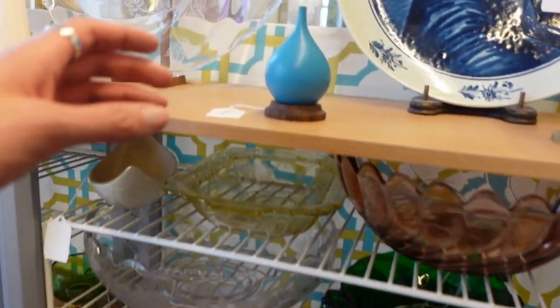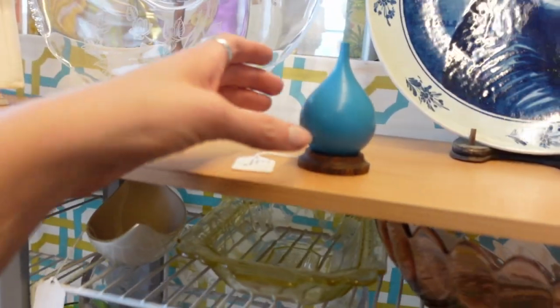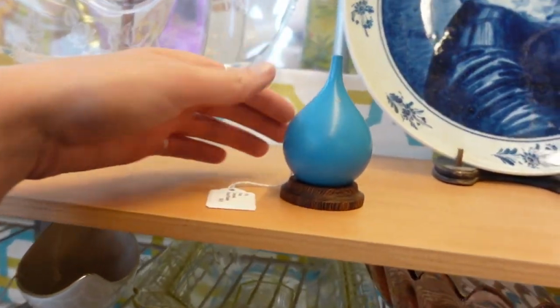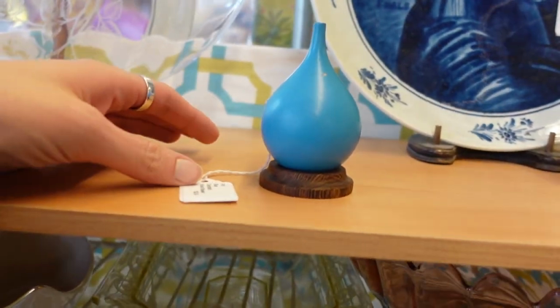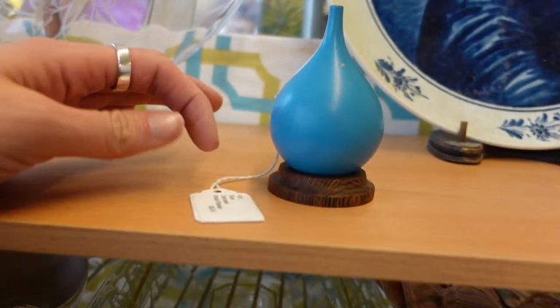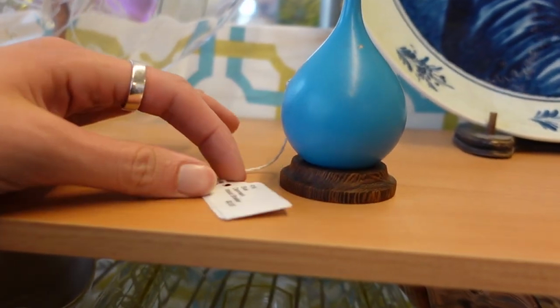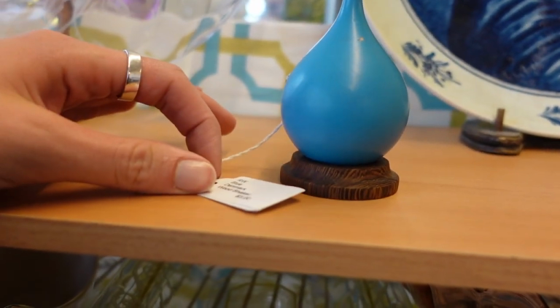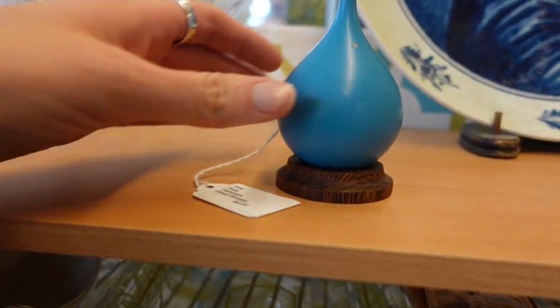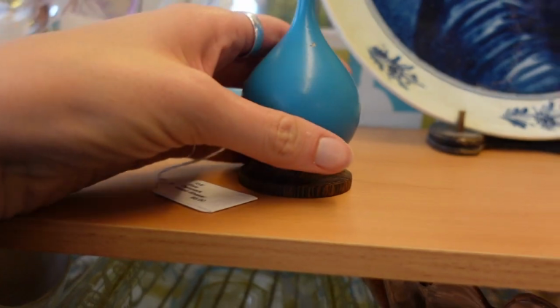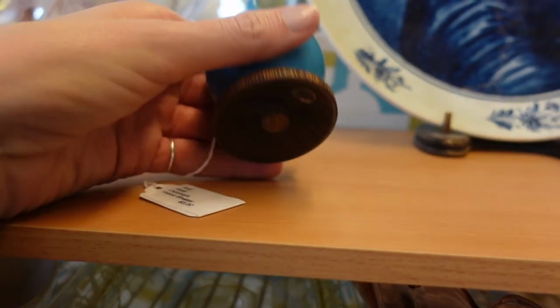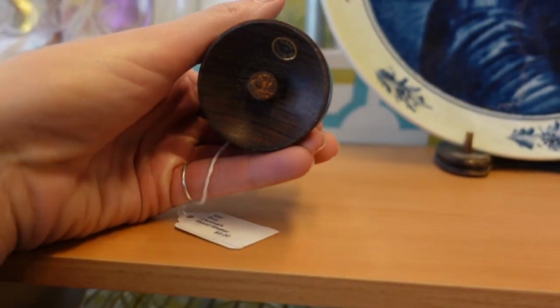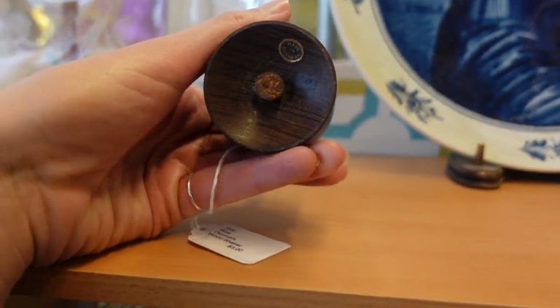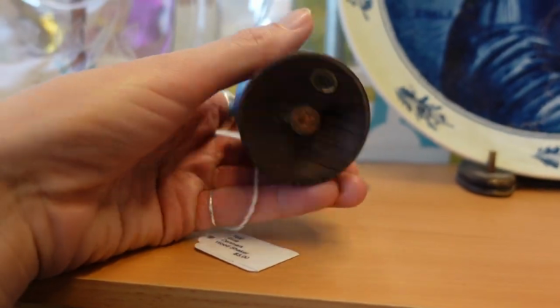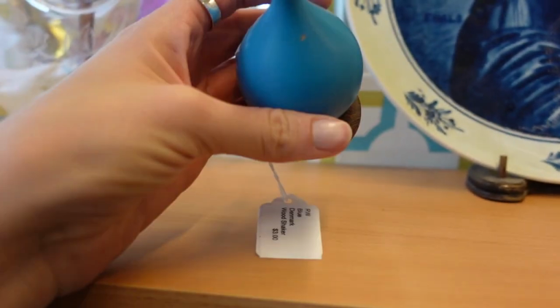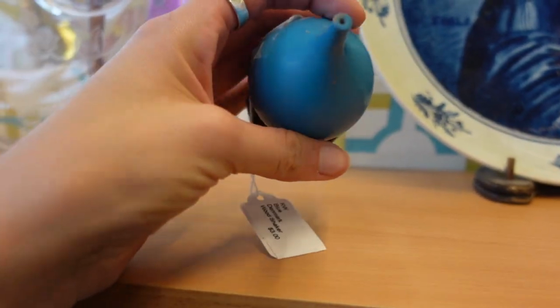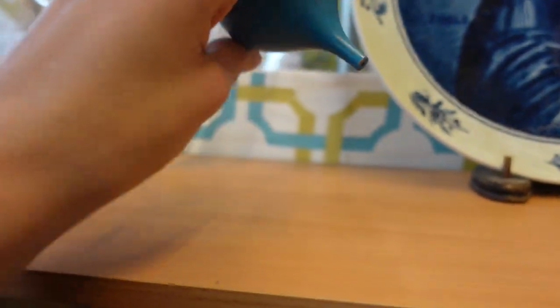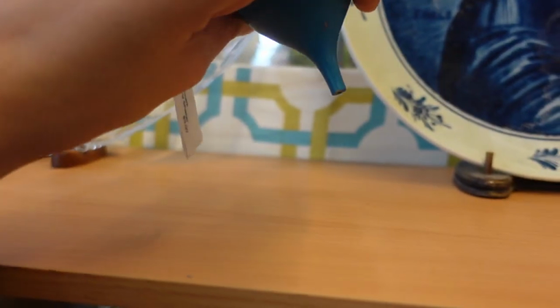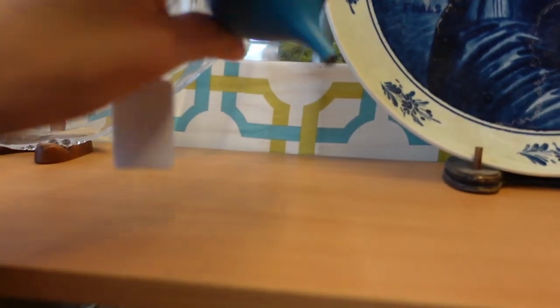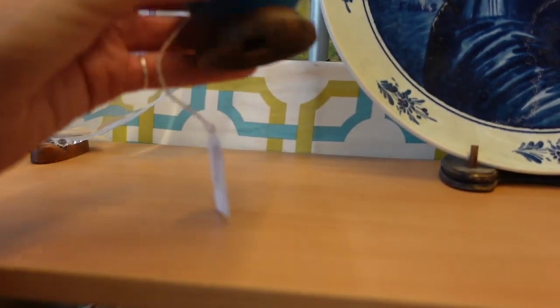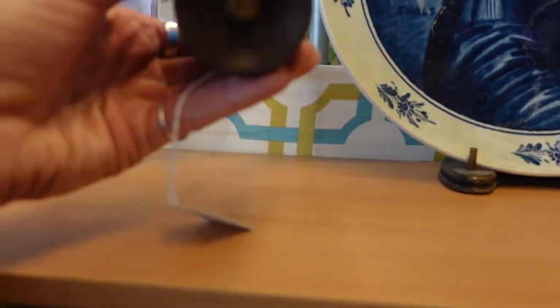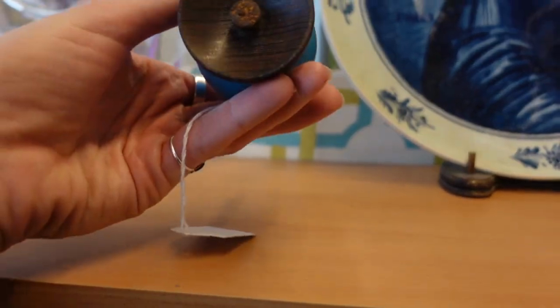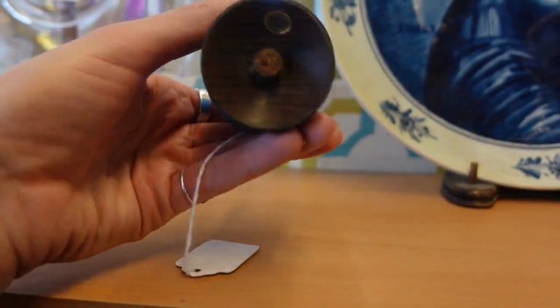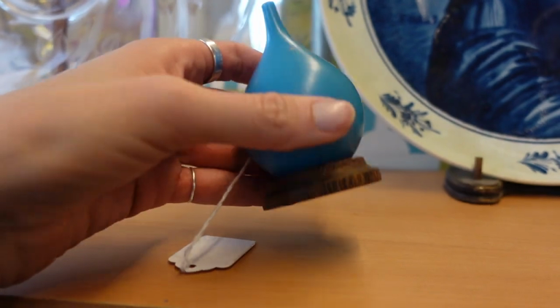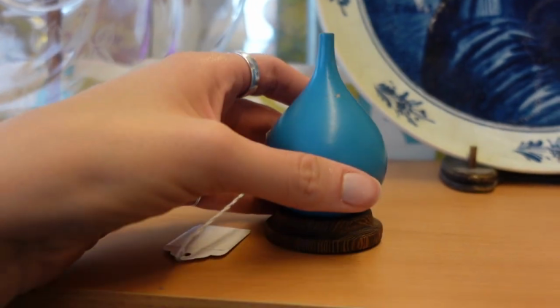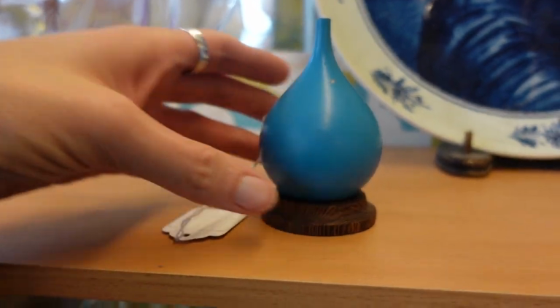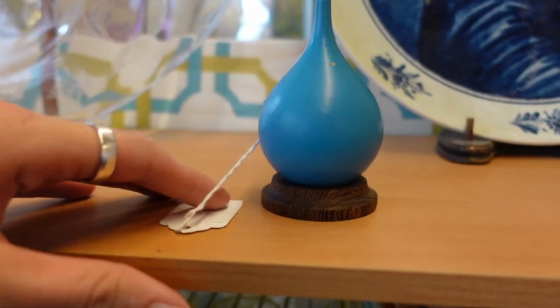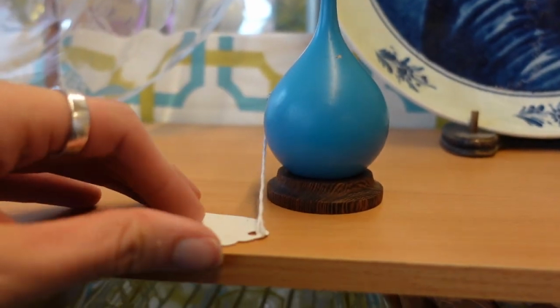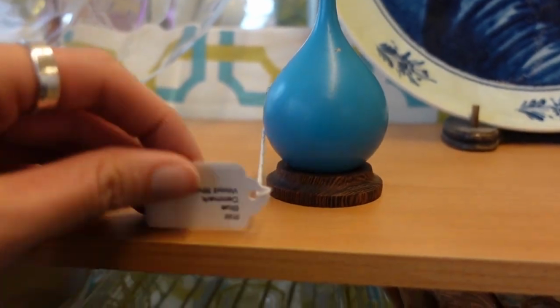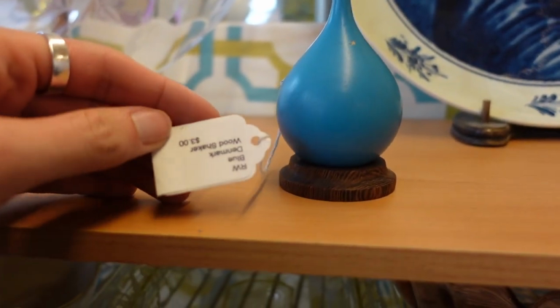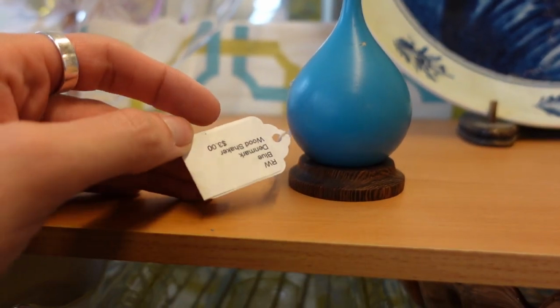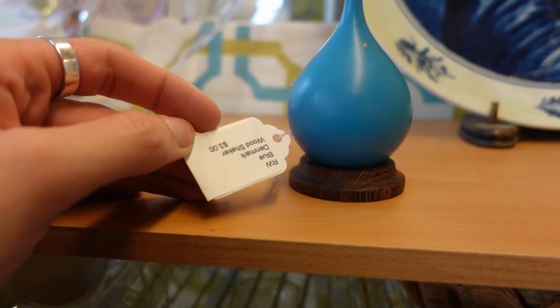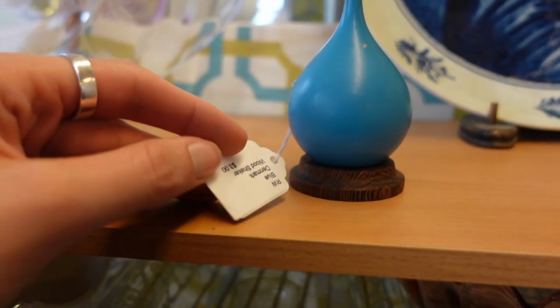What is this? It's a shaker. That's curious, isn't it? $3. I feel like it's weird enough that it might be something special.